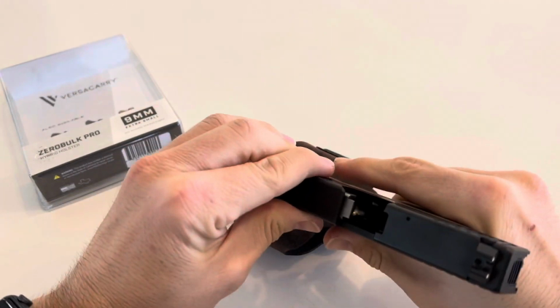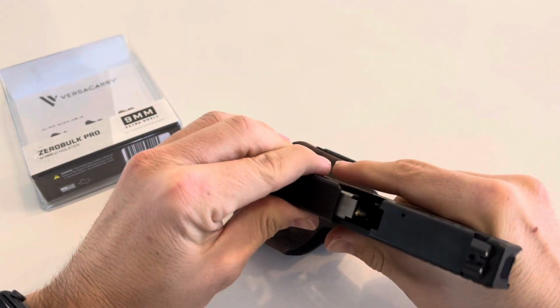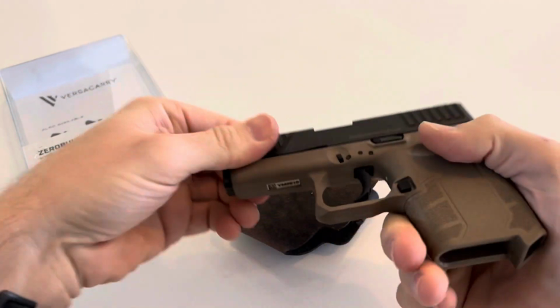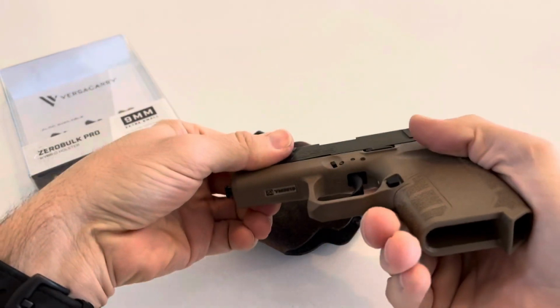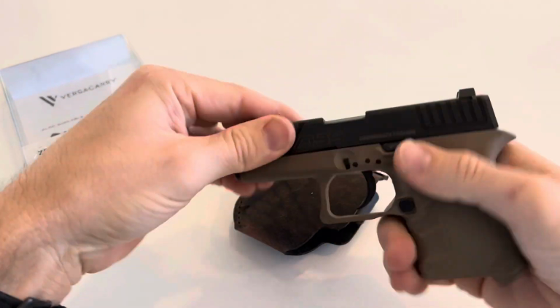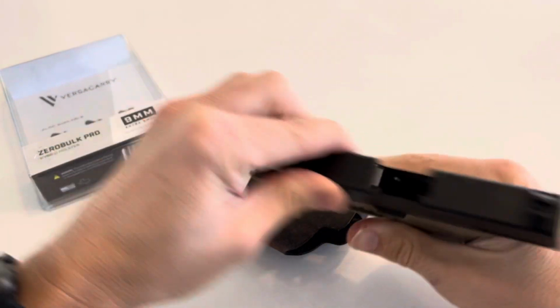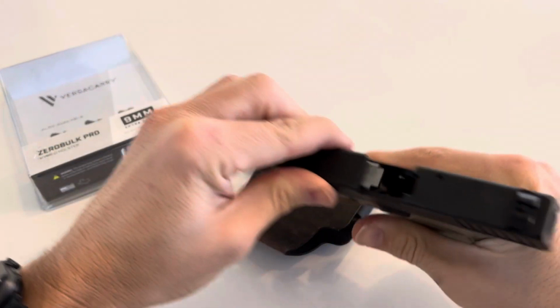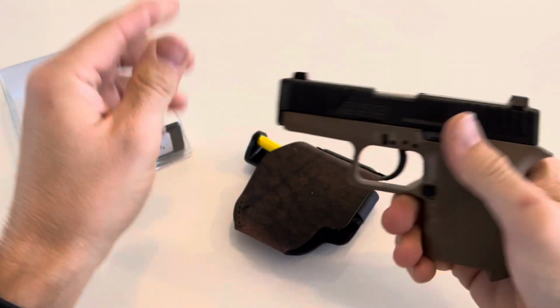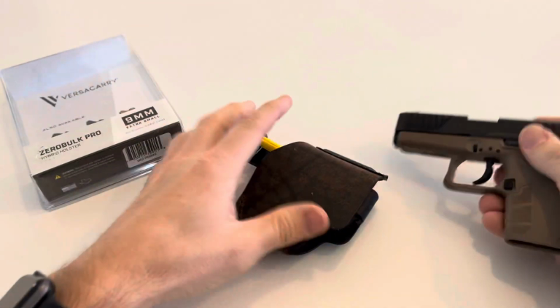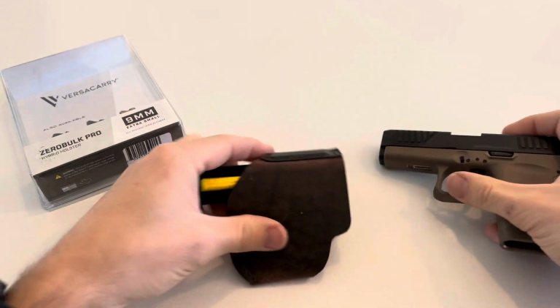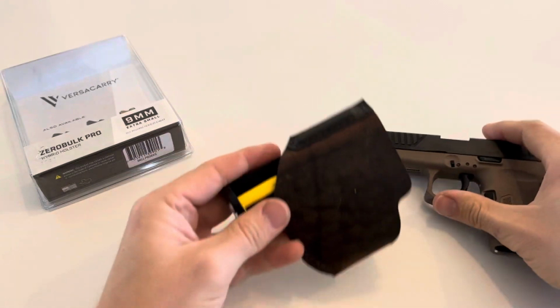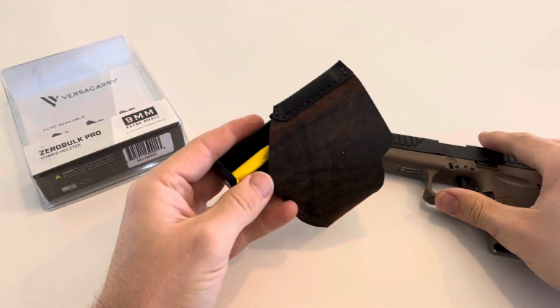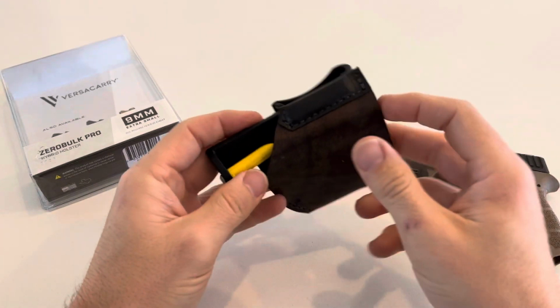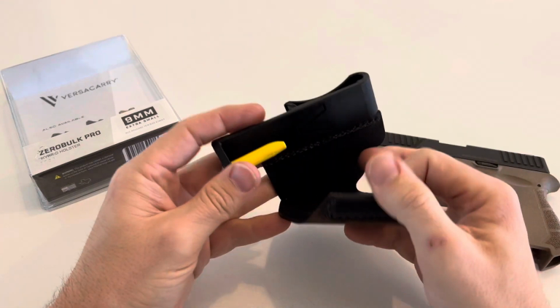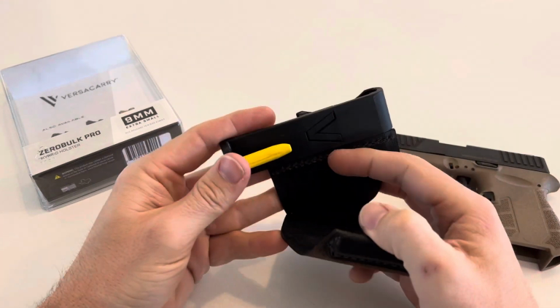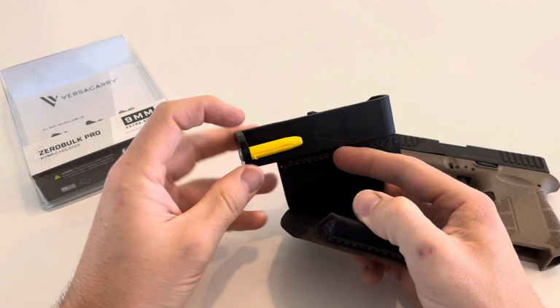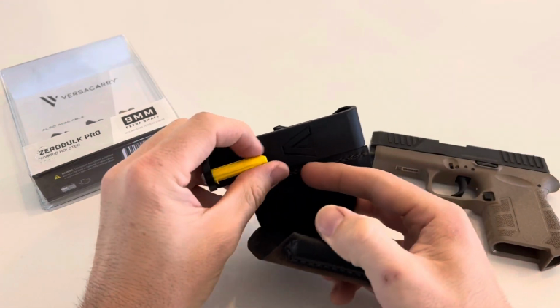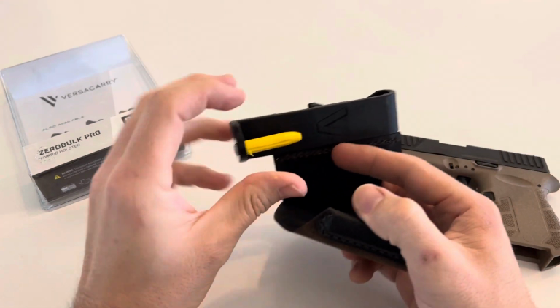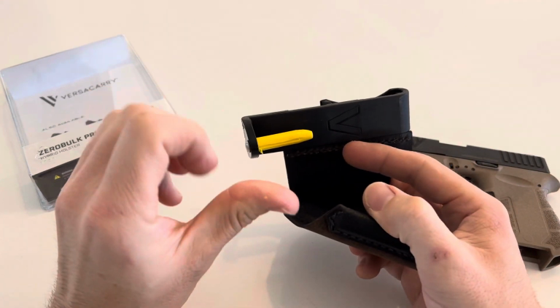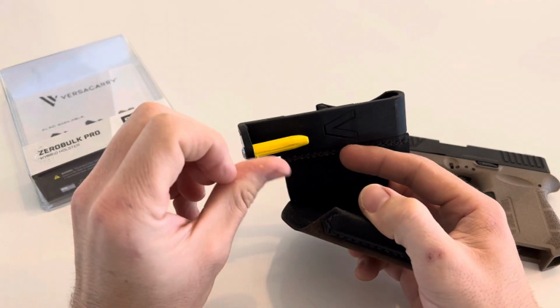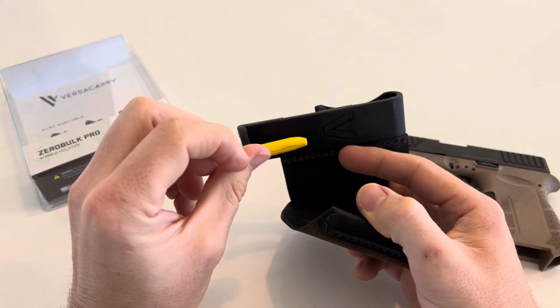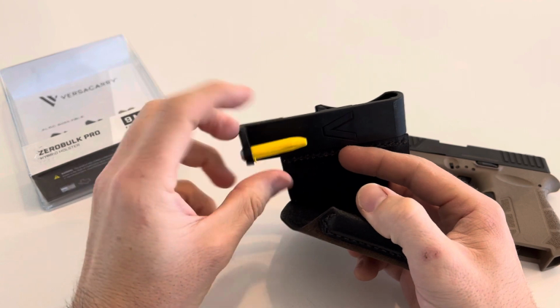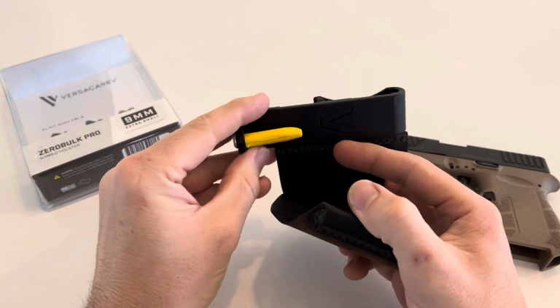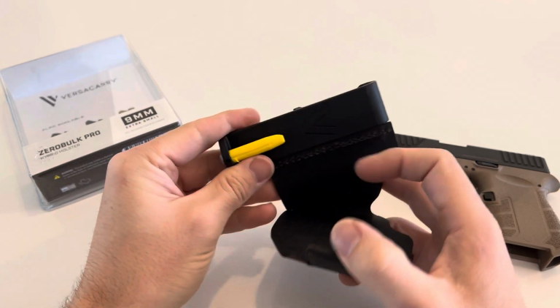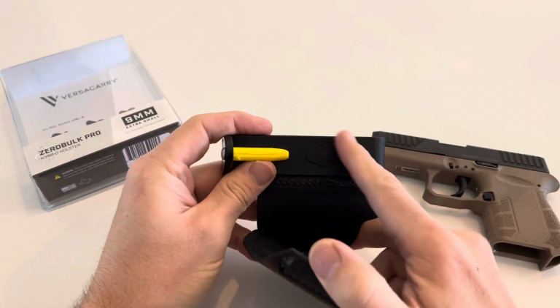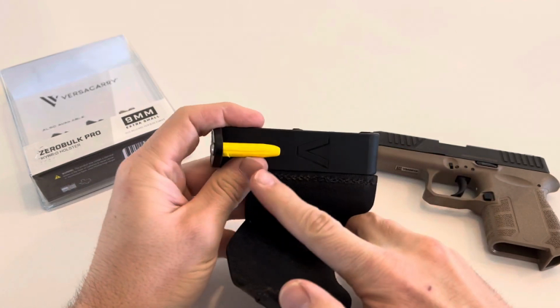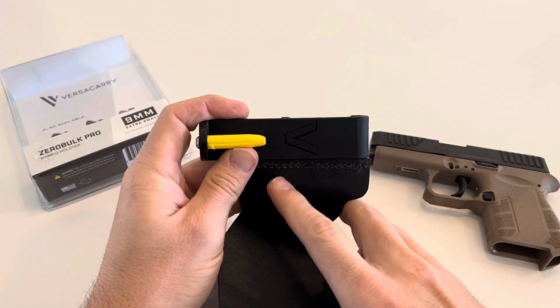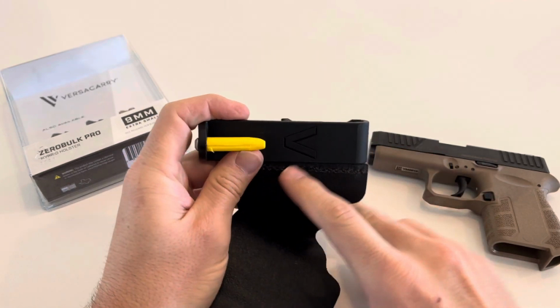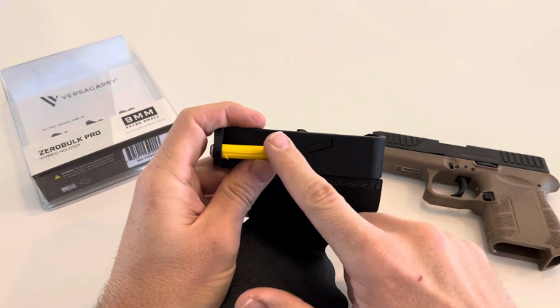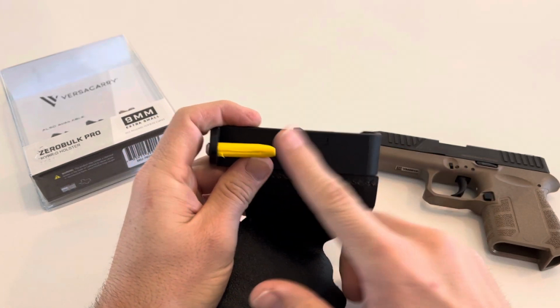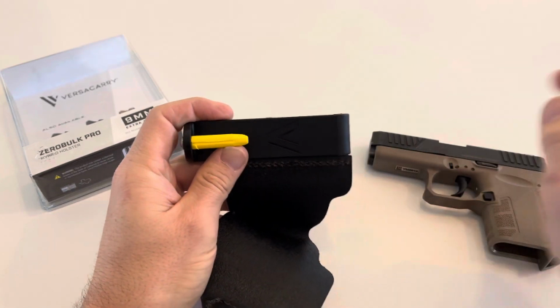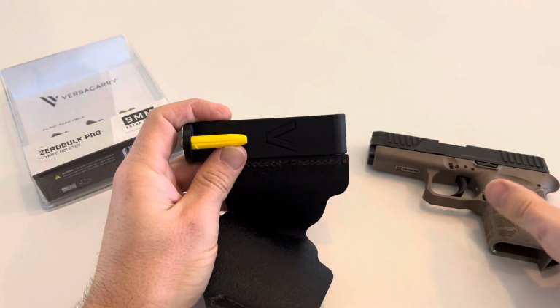Cleared barrel, no mag, we're good. Each different caliber has a different color here, and you can see some of these shavings — I'll talk about that in a second. The different caliber is a different color so you don't ever get confused.